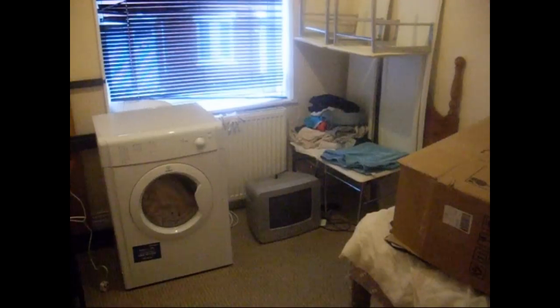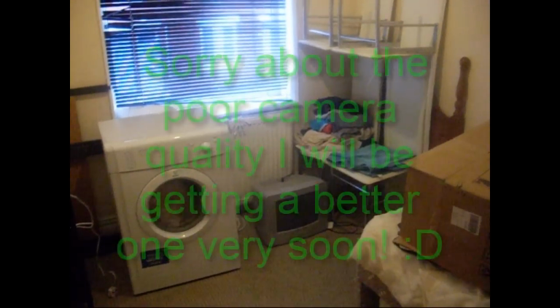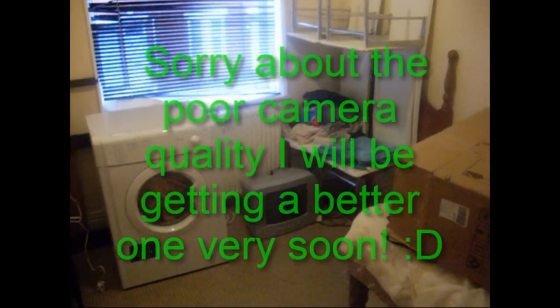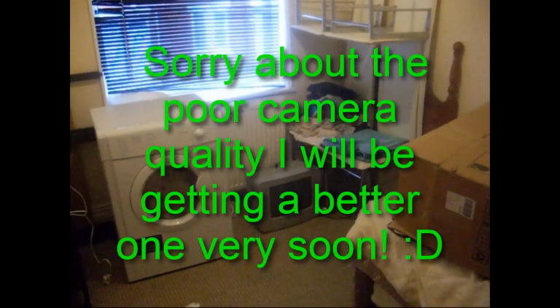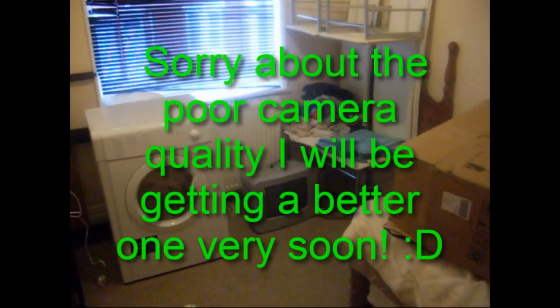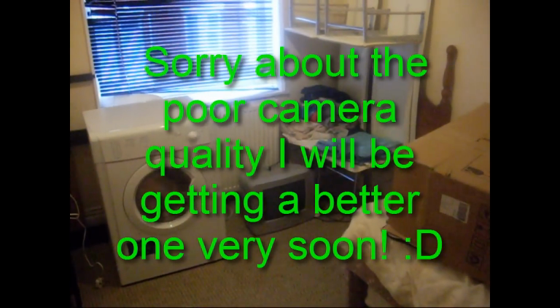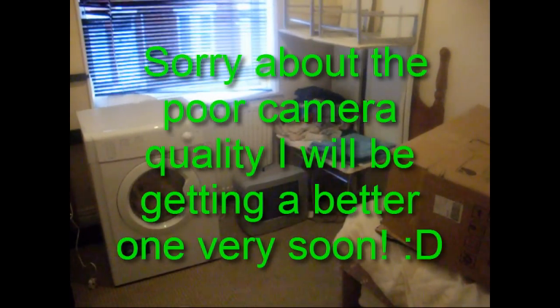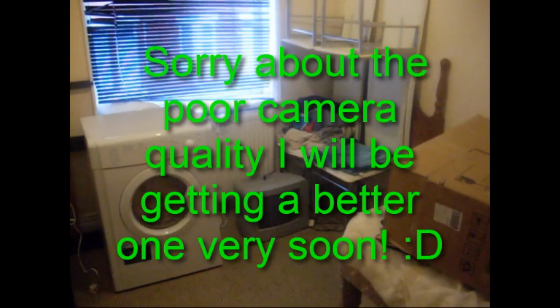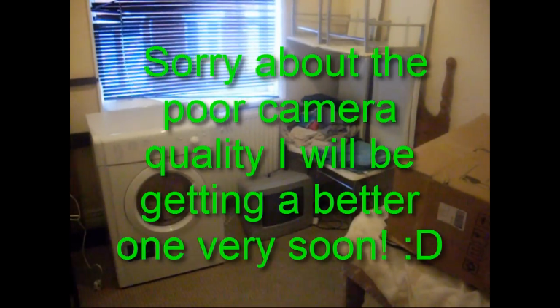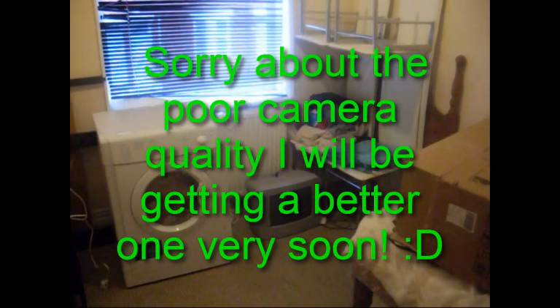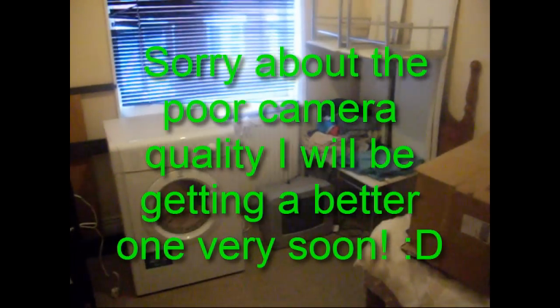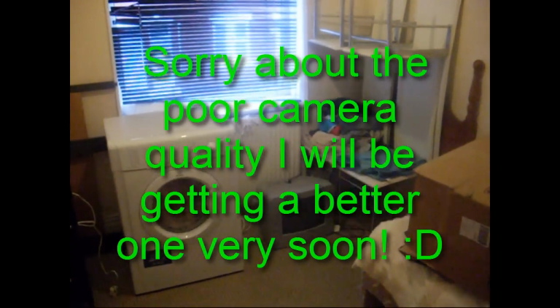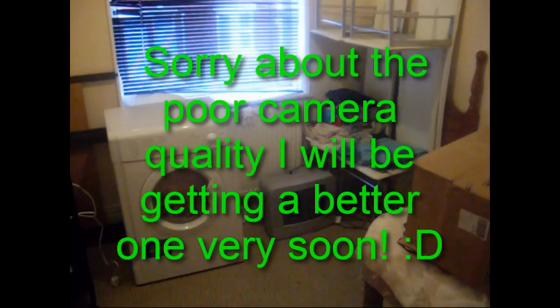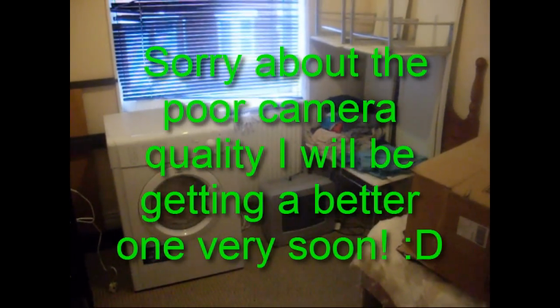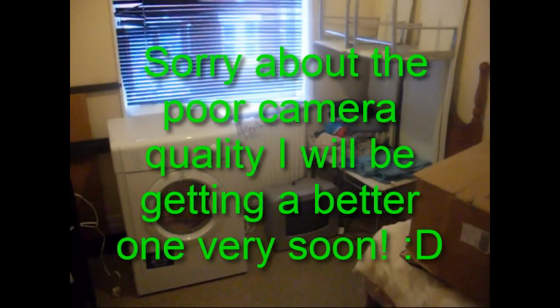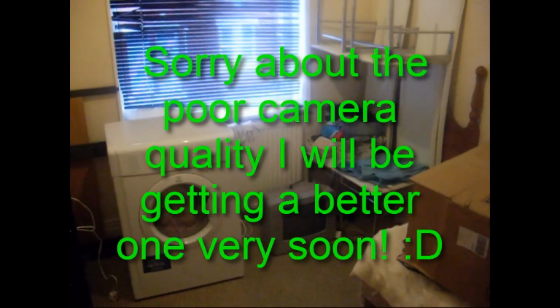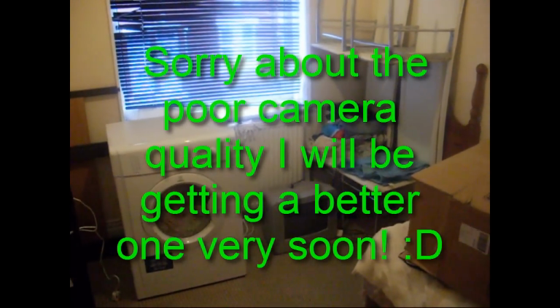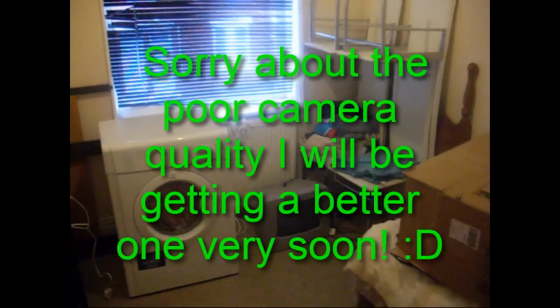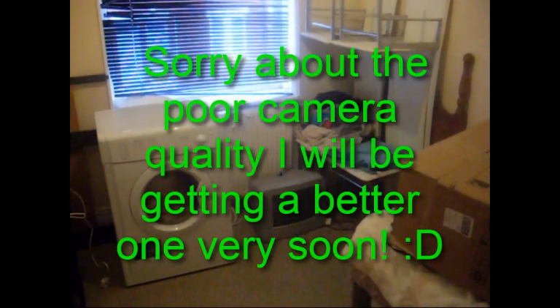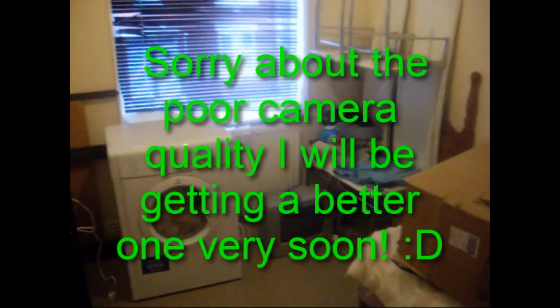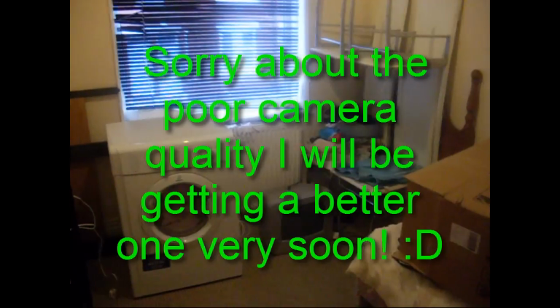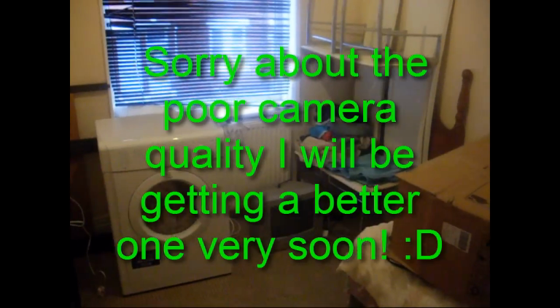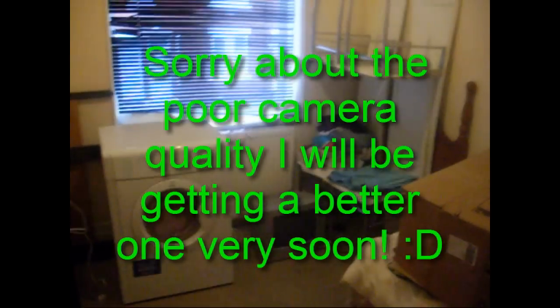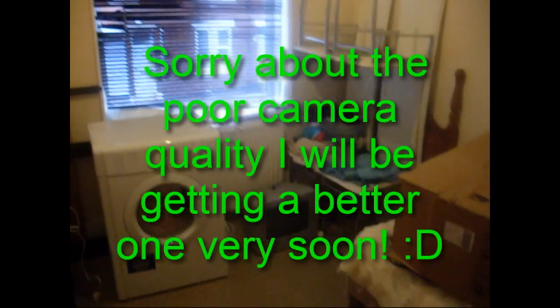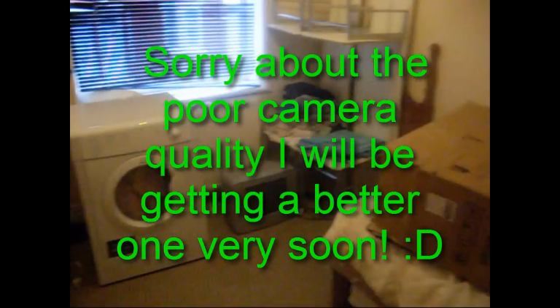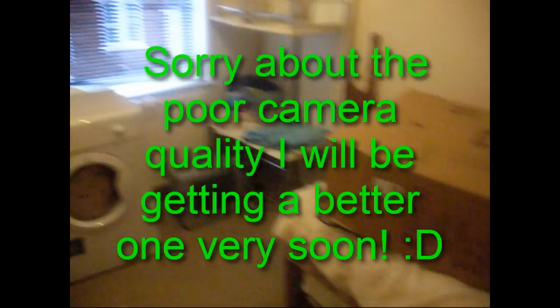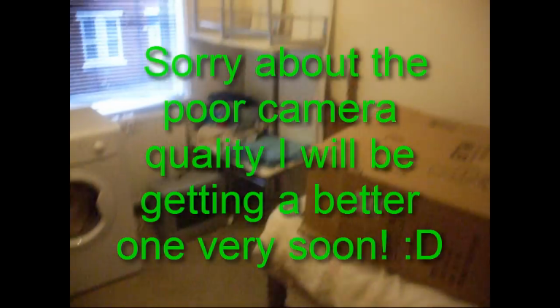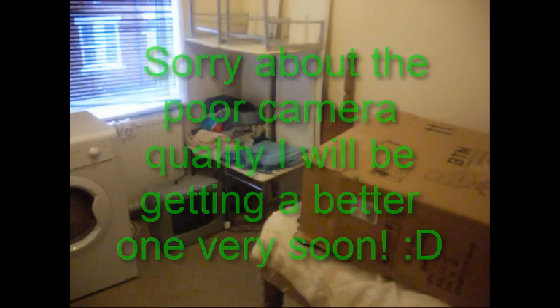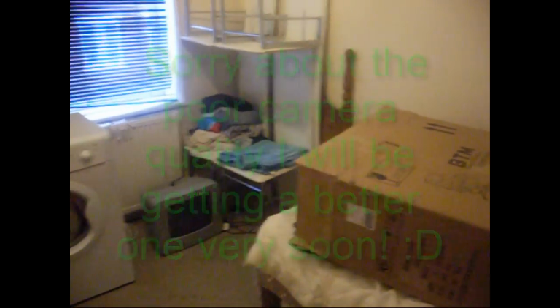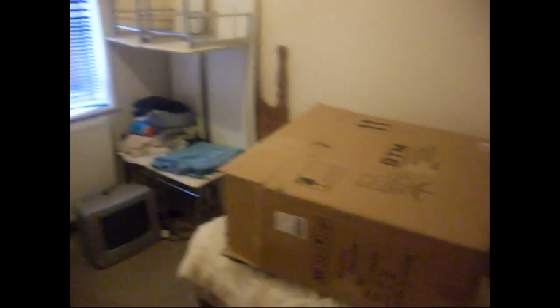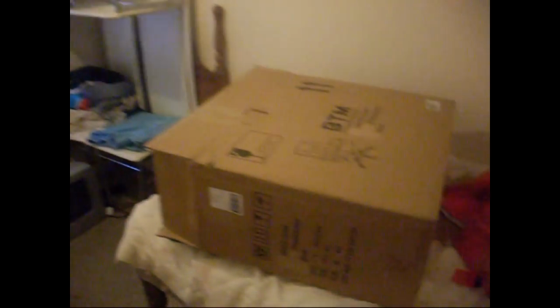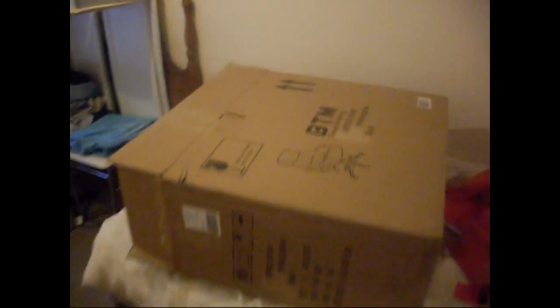Hey guys, it's Melvin7 here and today I've got my setup video. By the way, Merry Christmas, because this will be coming out on Christmas.